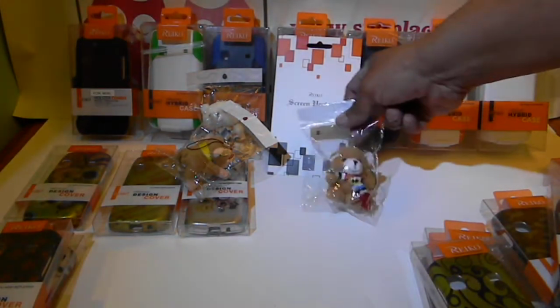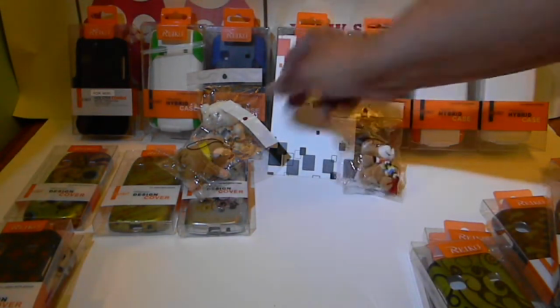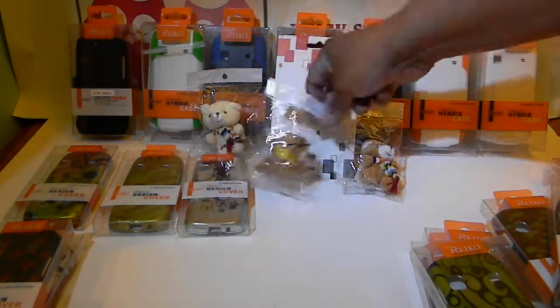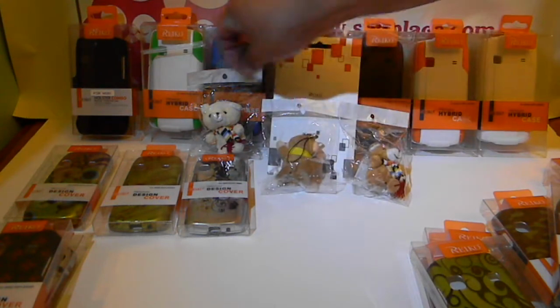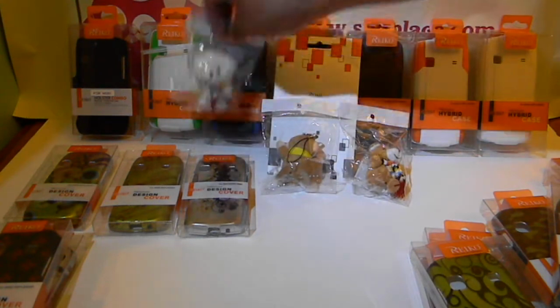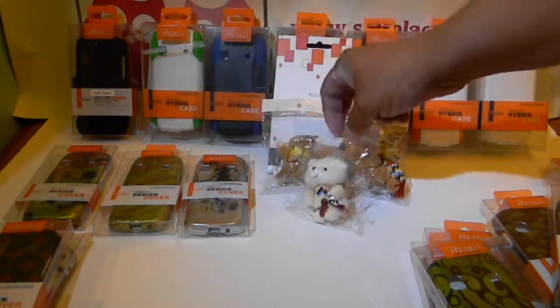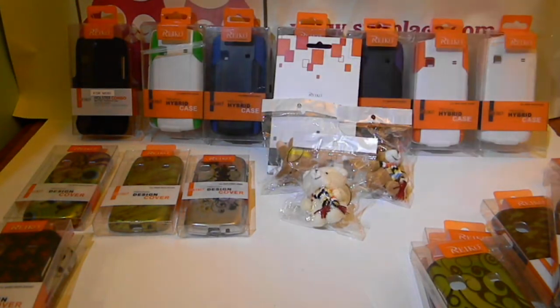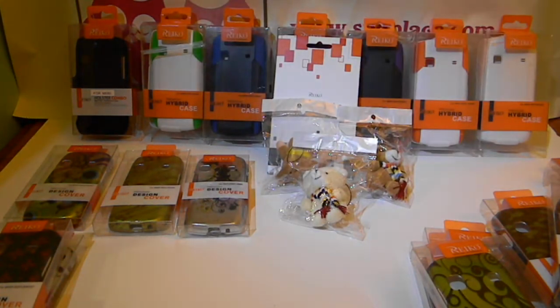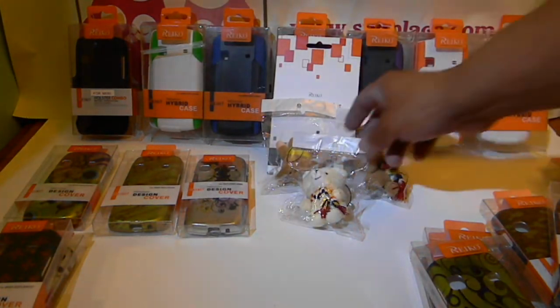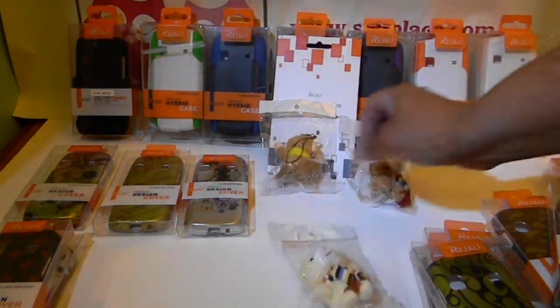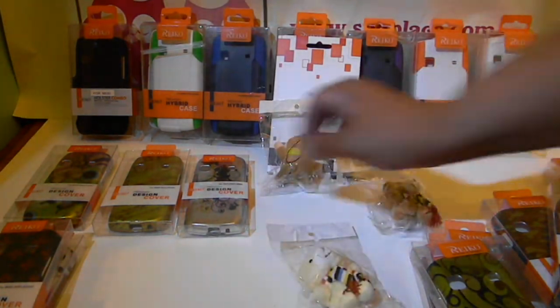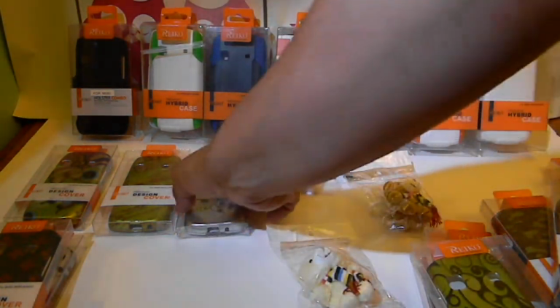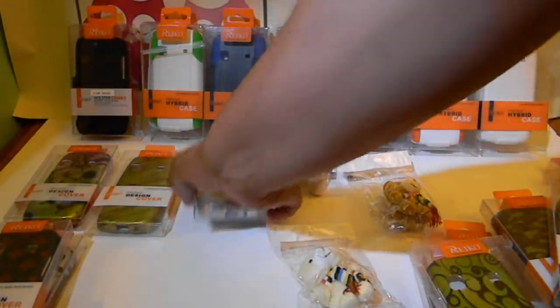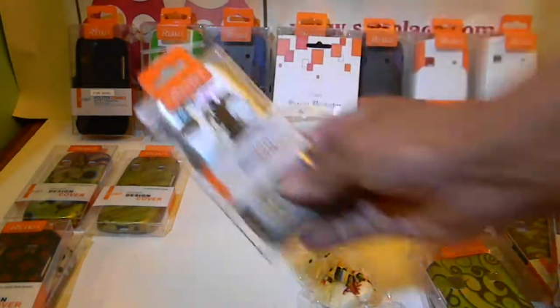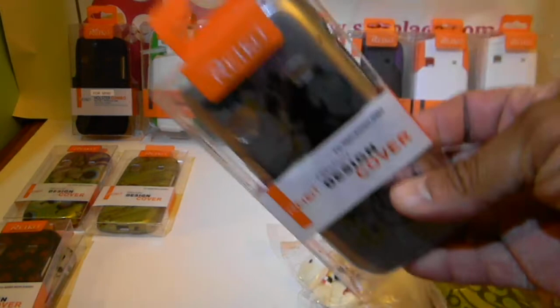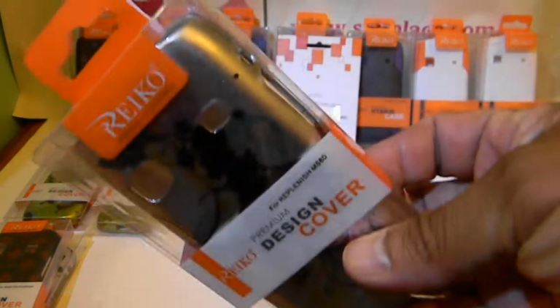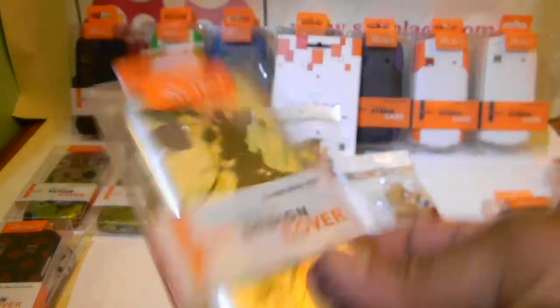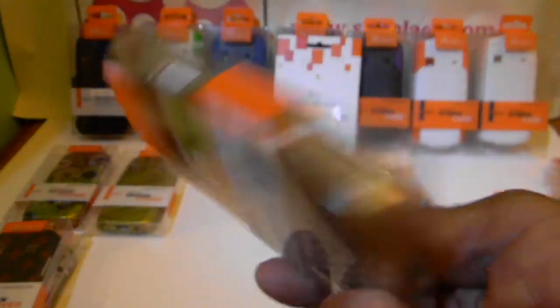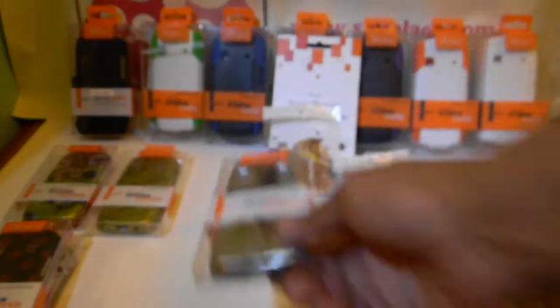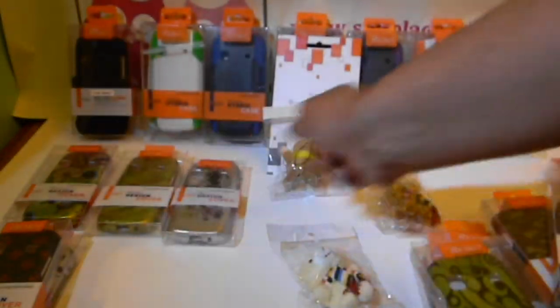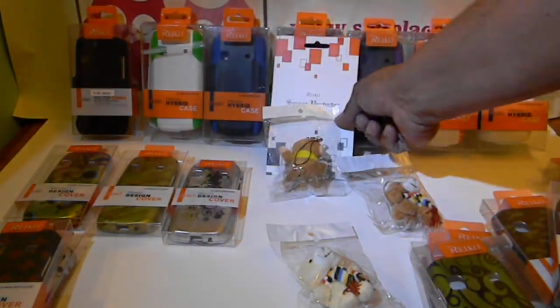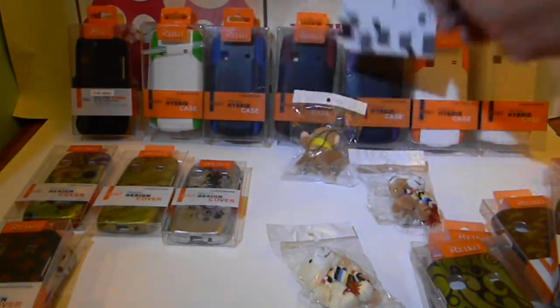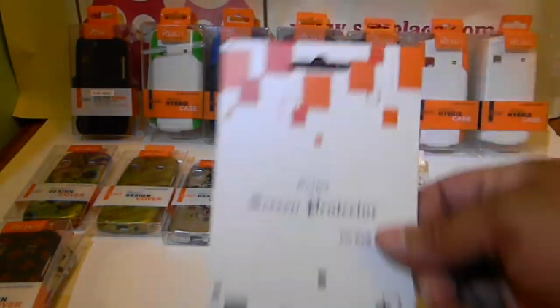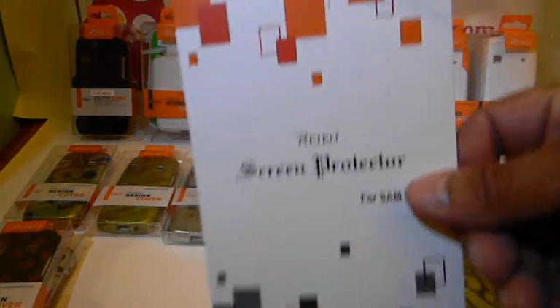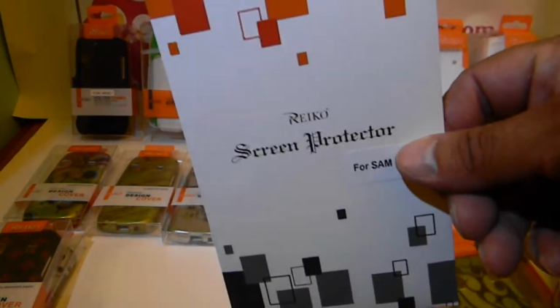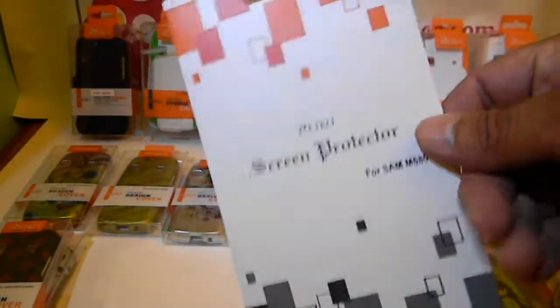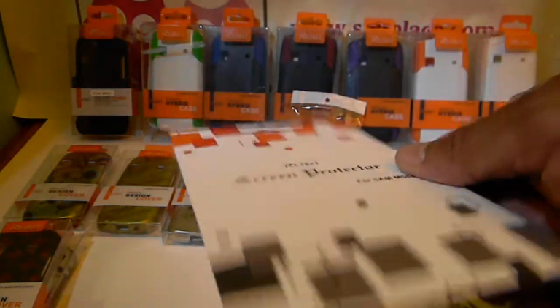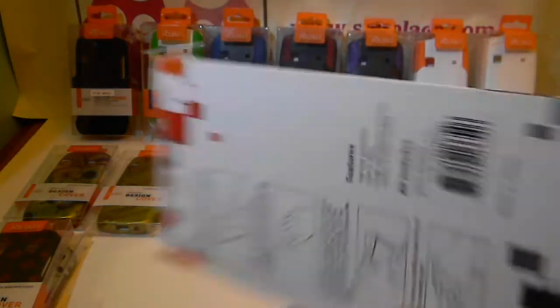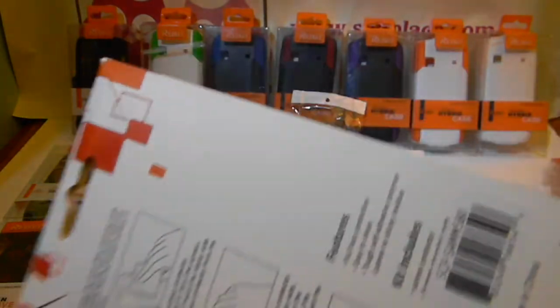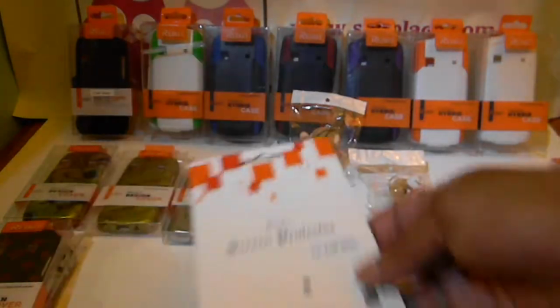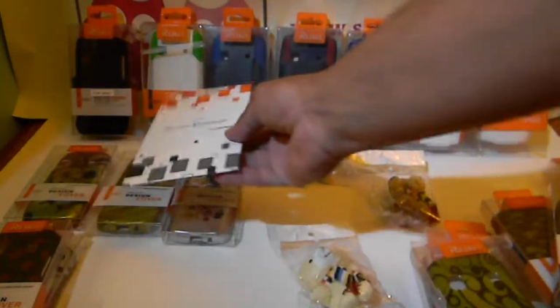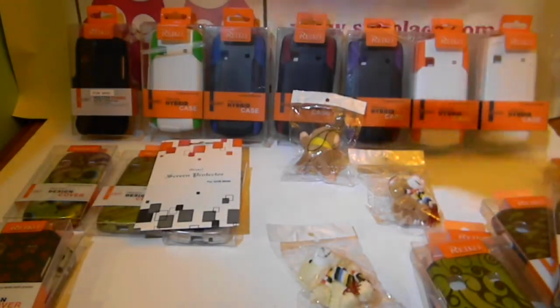Ladies — guys too, but ladies — if you purchase any of the Replenish cases, we give everybody a screen protector with their purchase, unless noted otherwise.